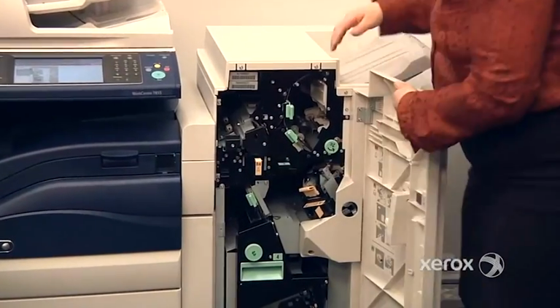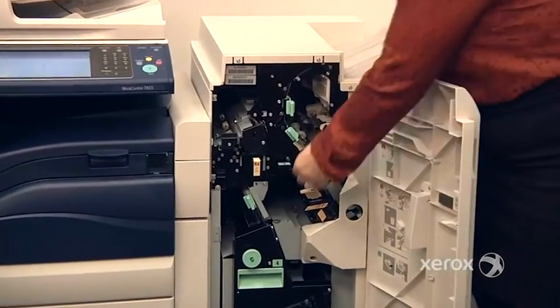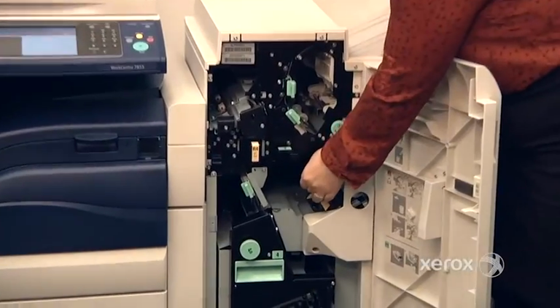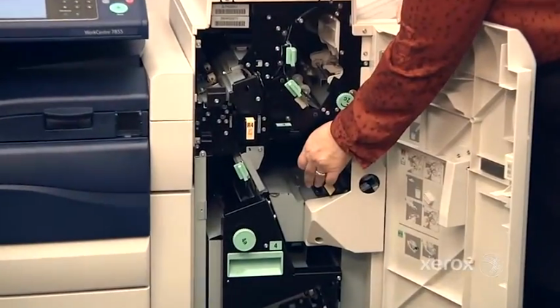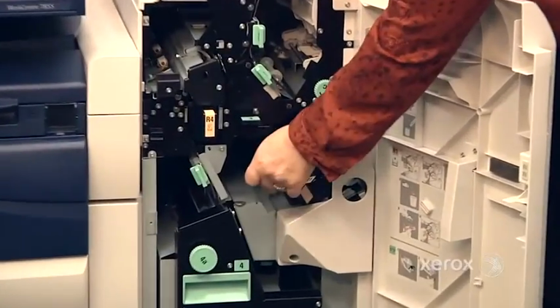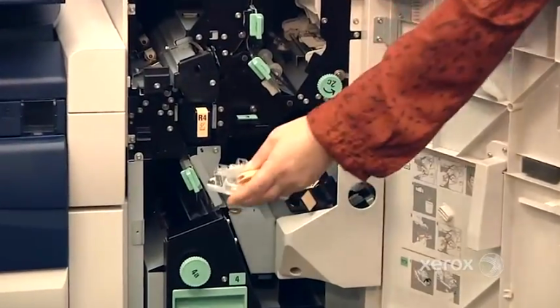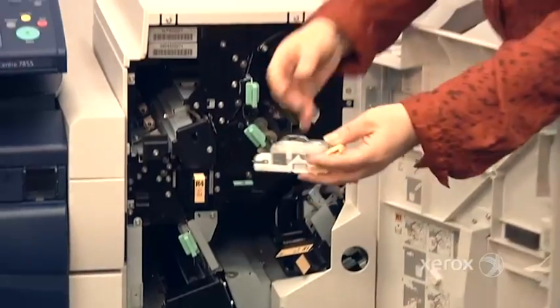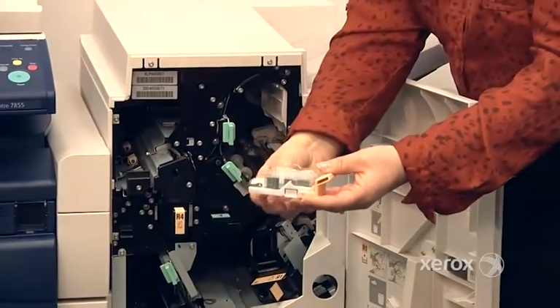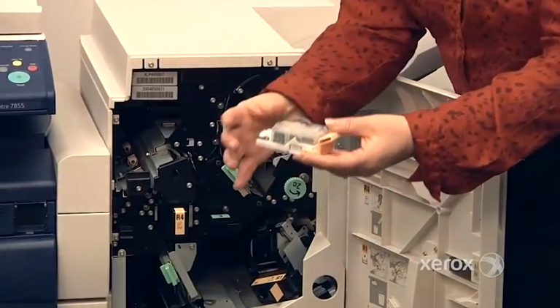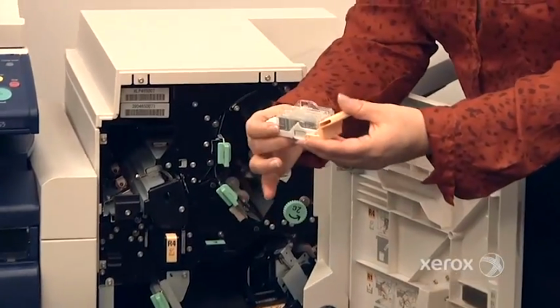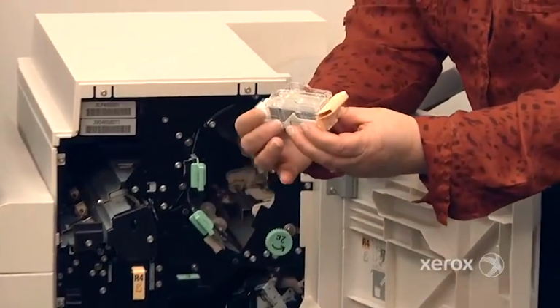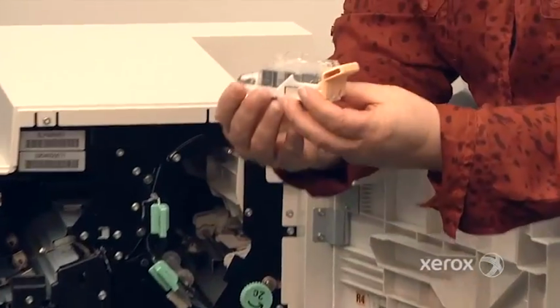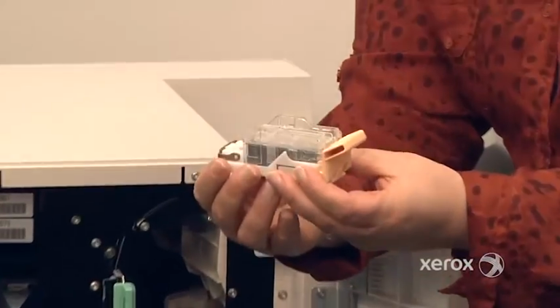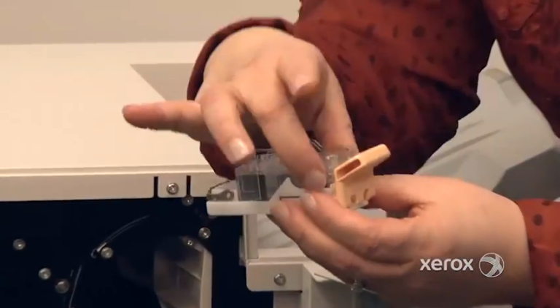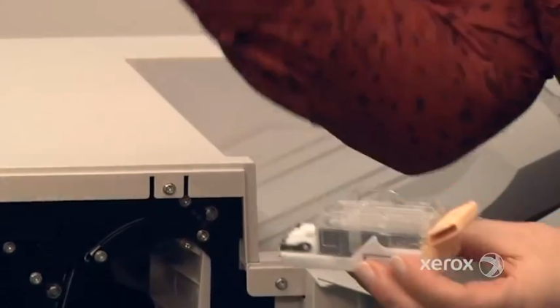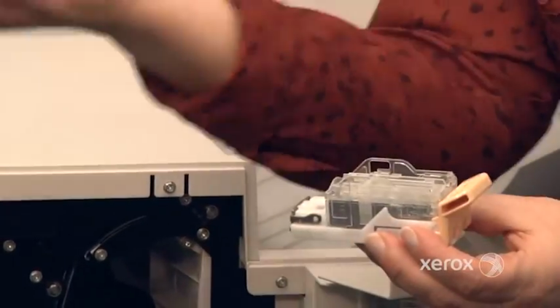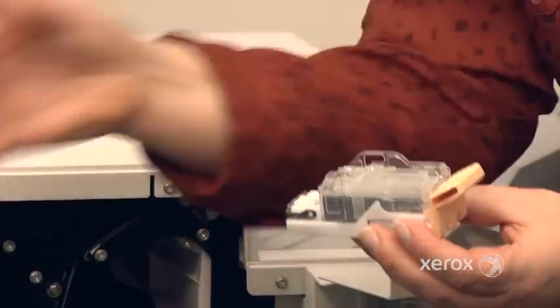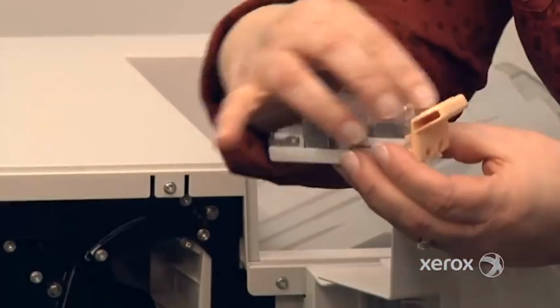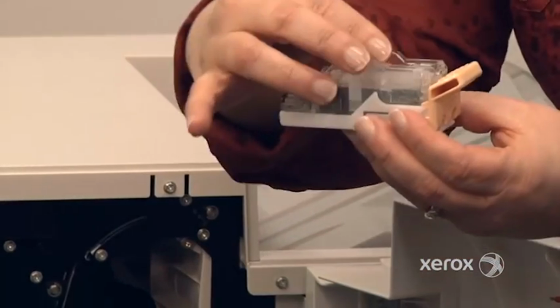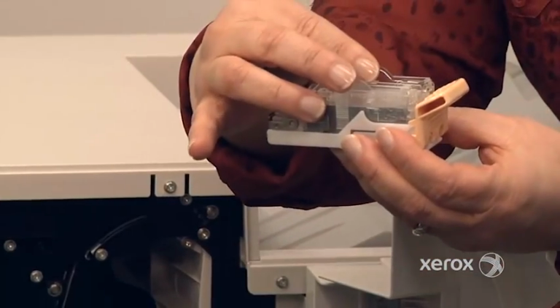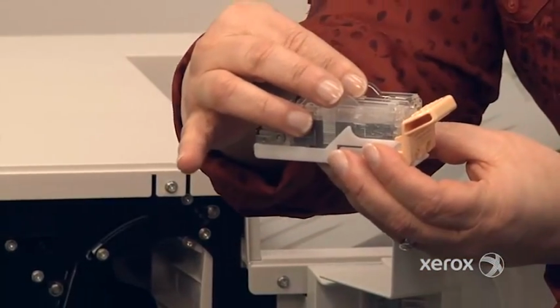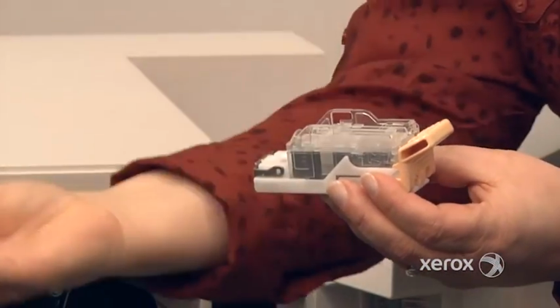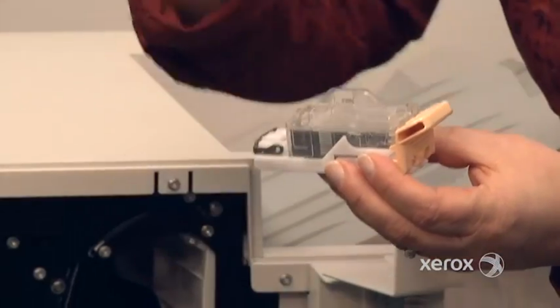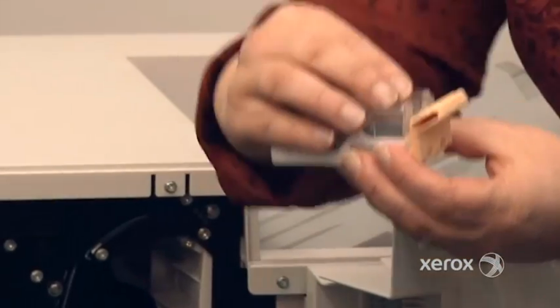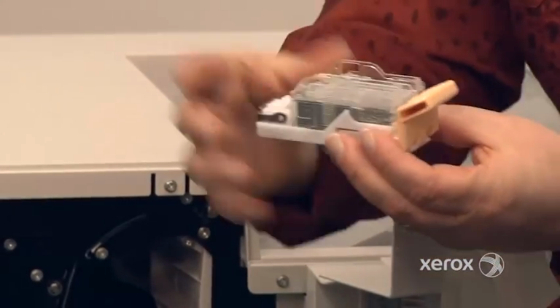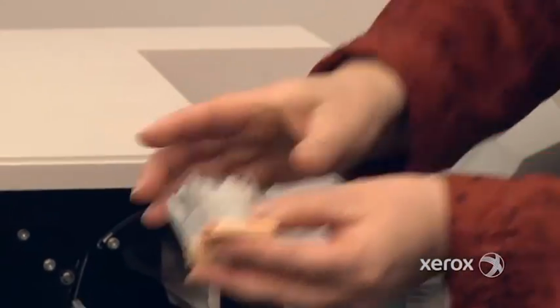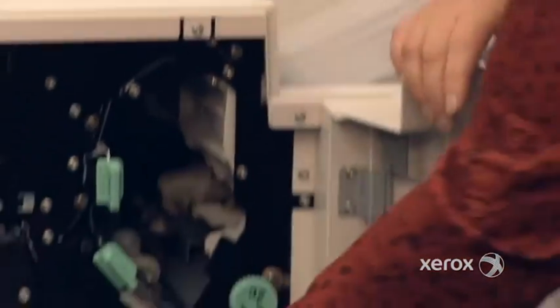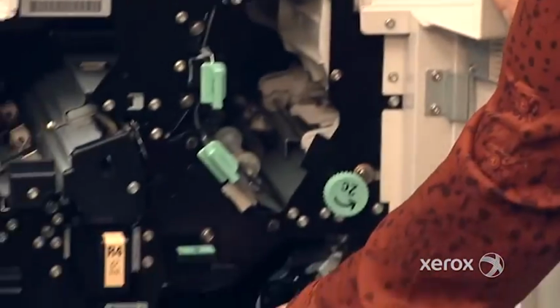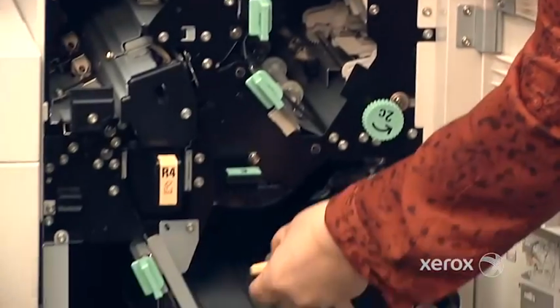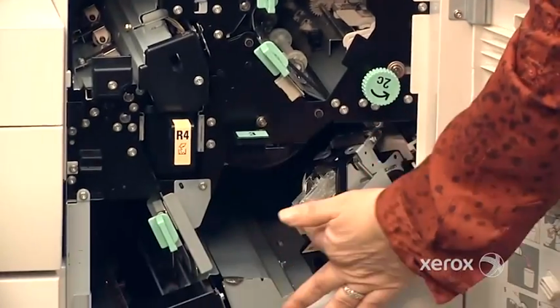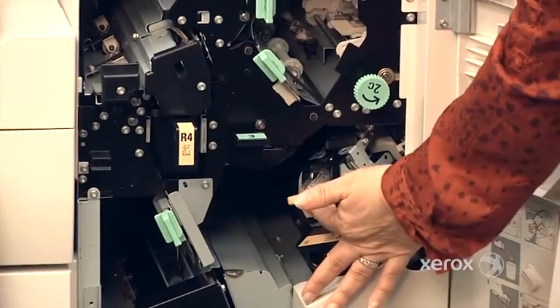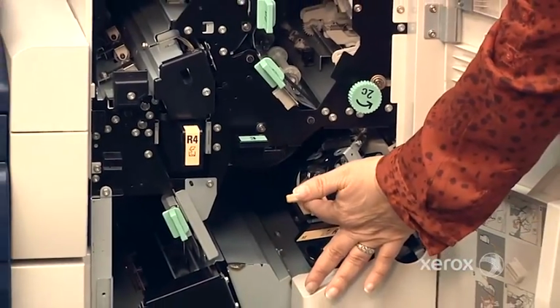This is your staple cartridge for the regular stapling. When it's empty, this pulls right out. It's just the transparent part that you're going to be changing — take the new one and slide it in, and then it goes right into the machine.